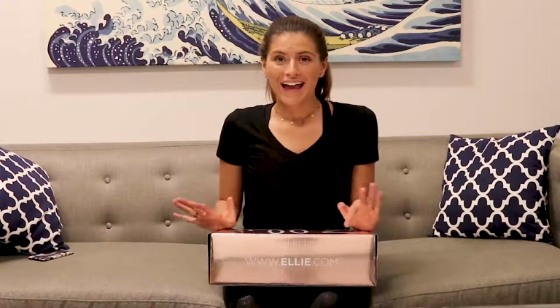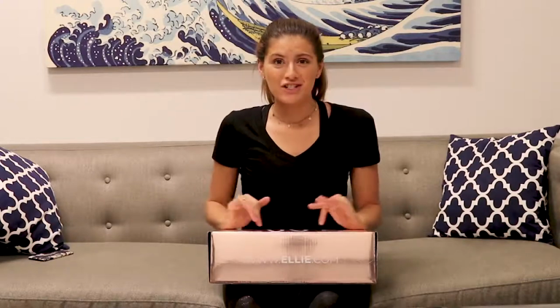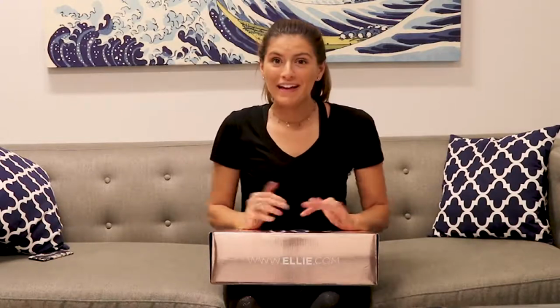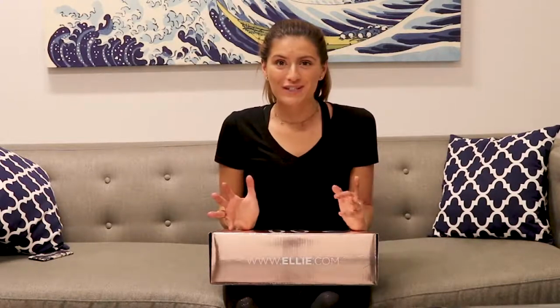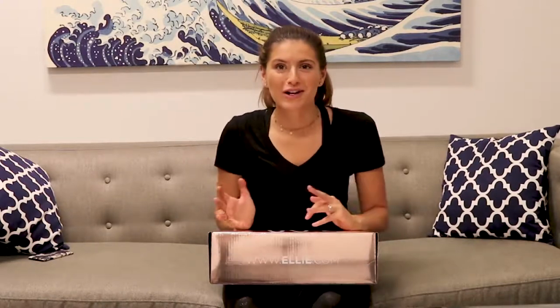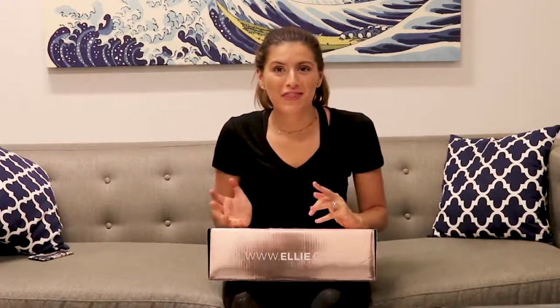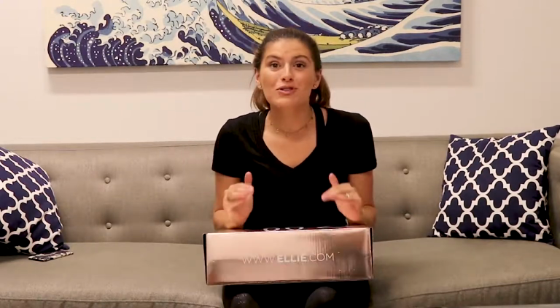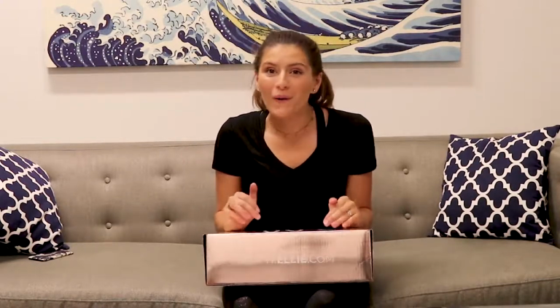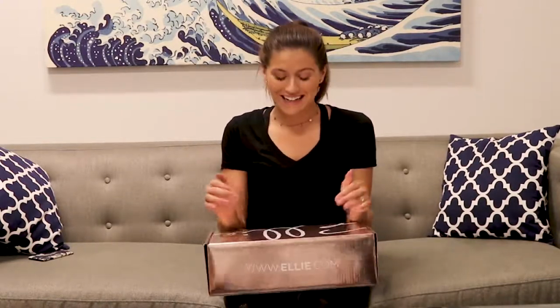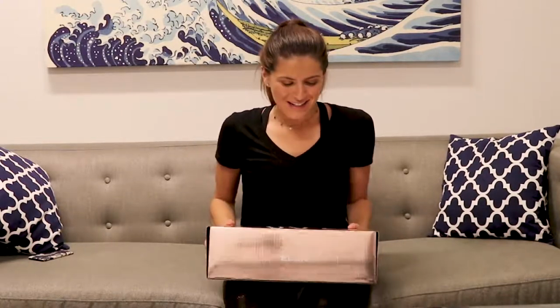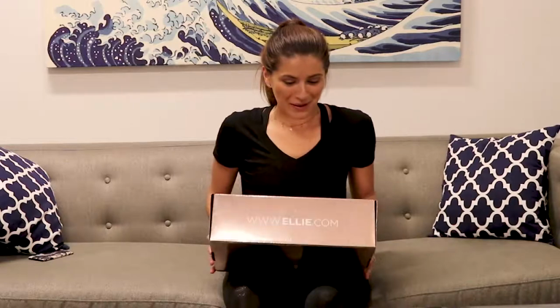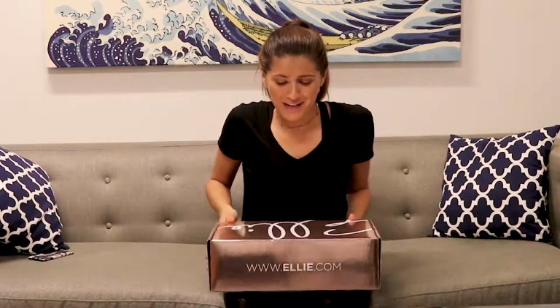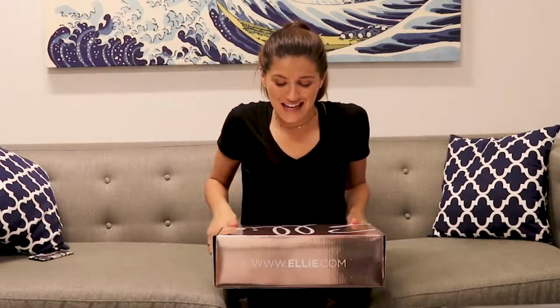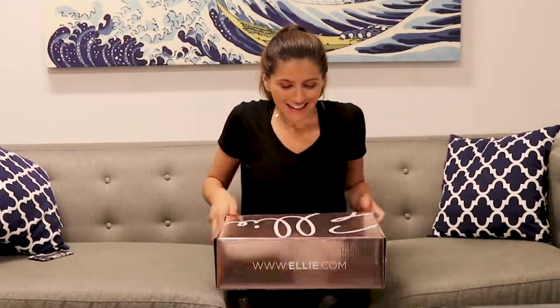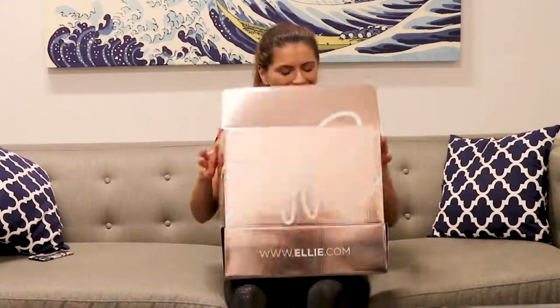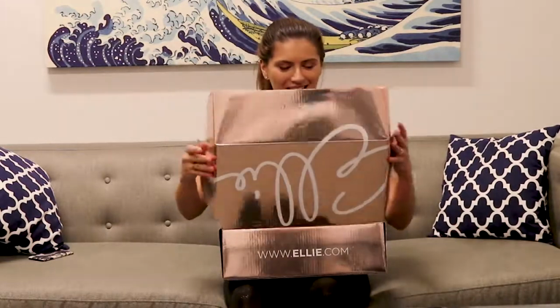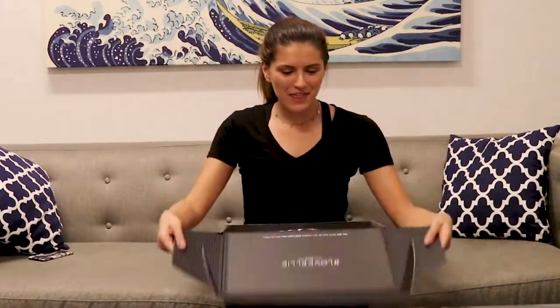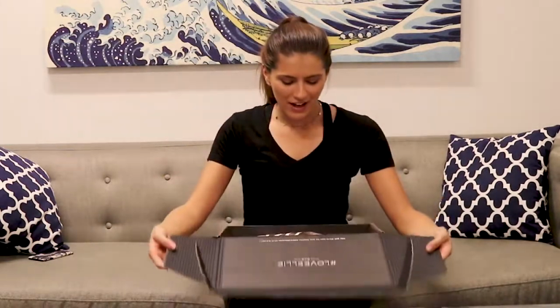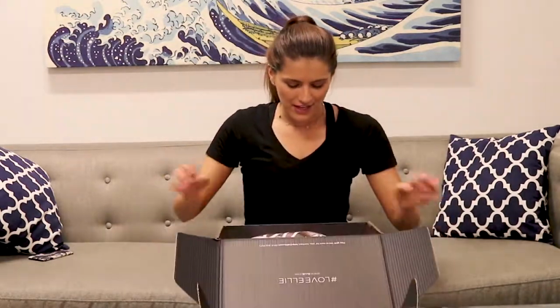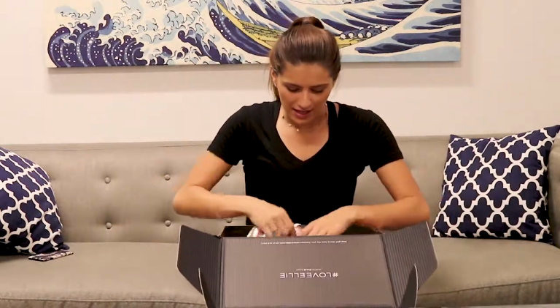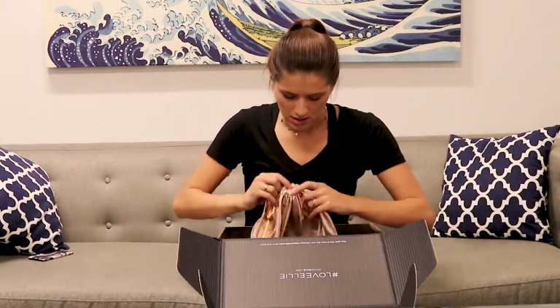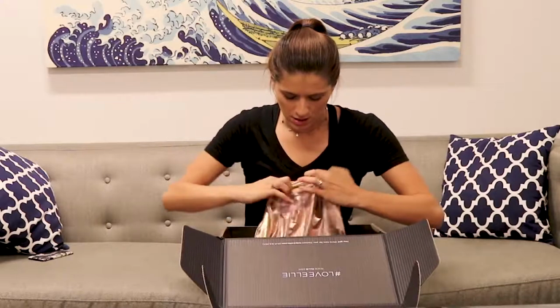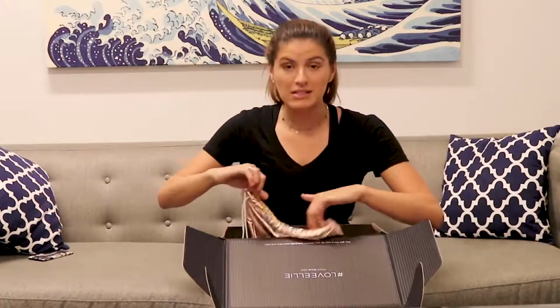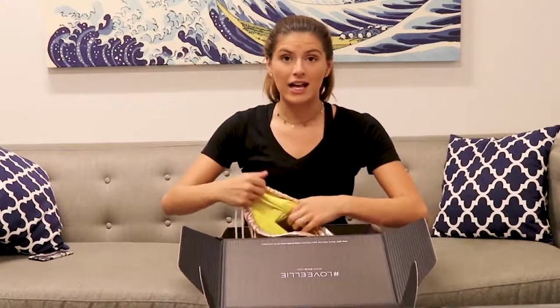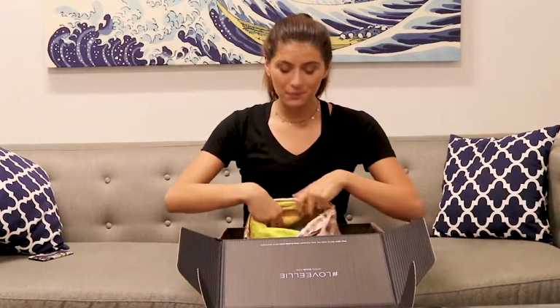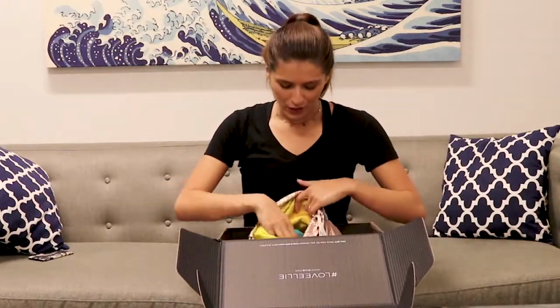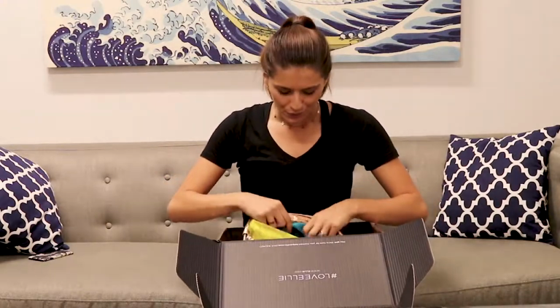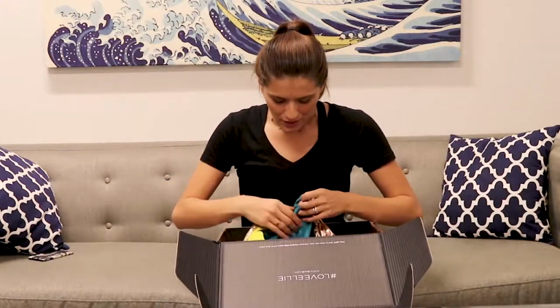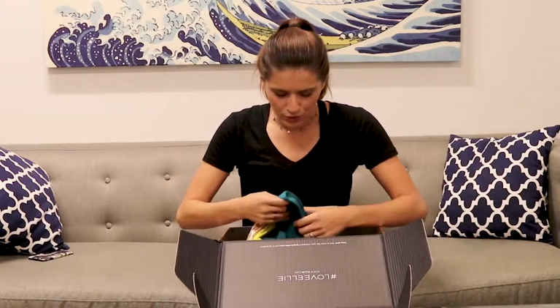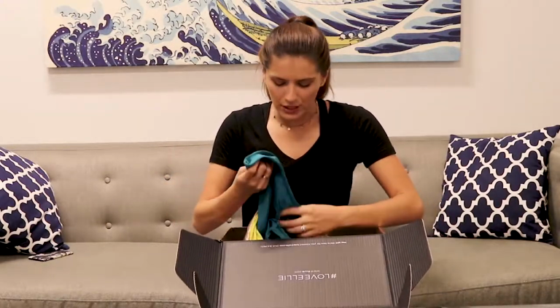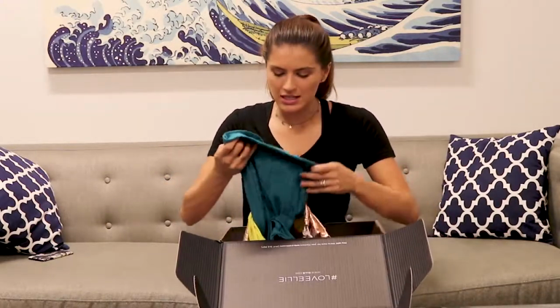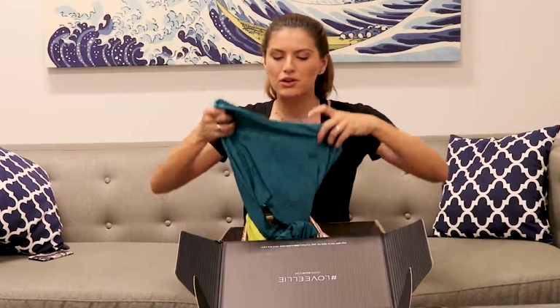Hey guys, I just got my Ellie Activewear box for the month and I'm so excited. I can't wait to show you guys what's inside. This month I got the Vitamin C collection — it's this really pretty teal.